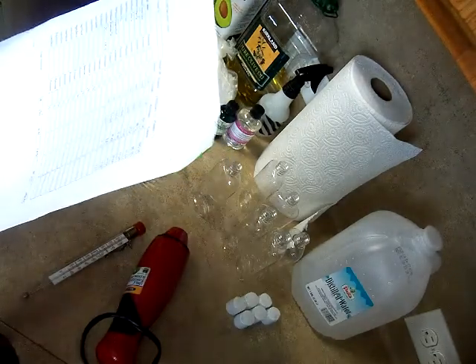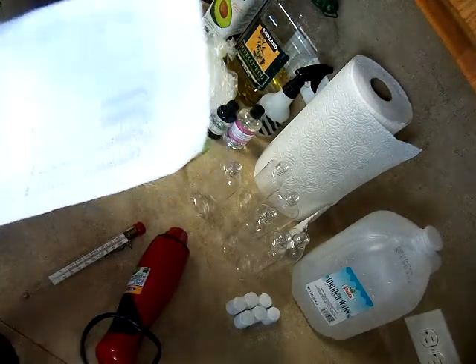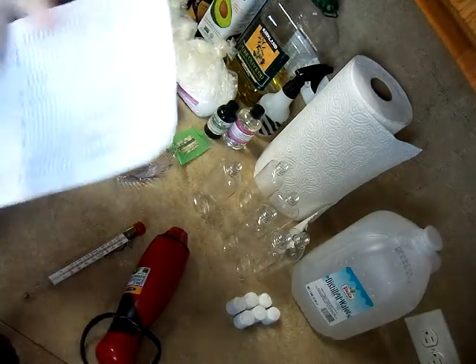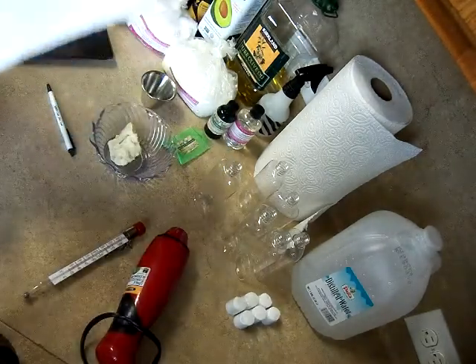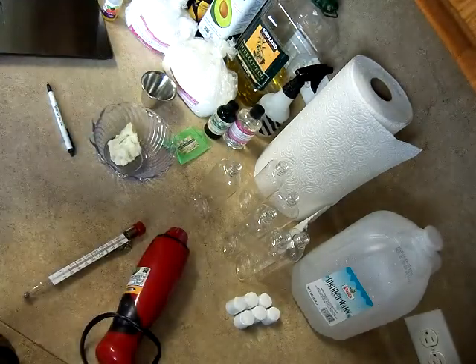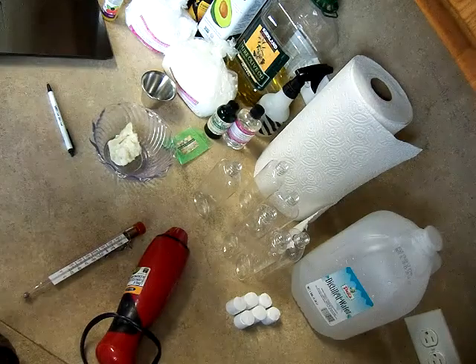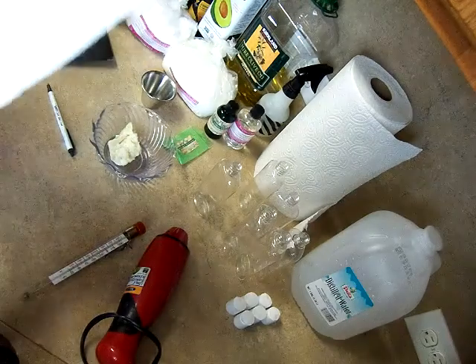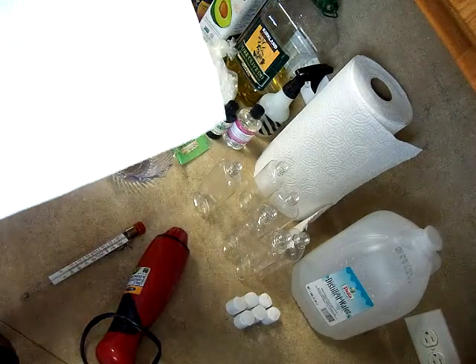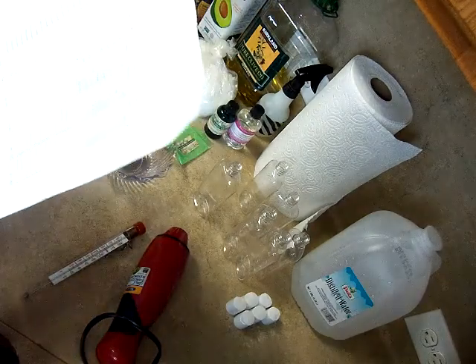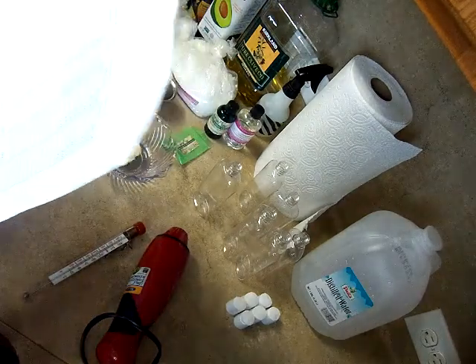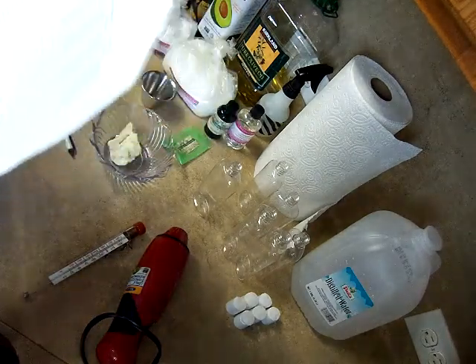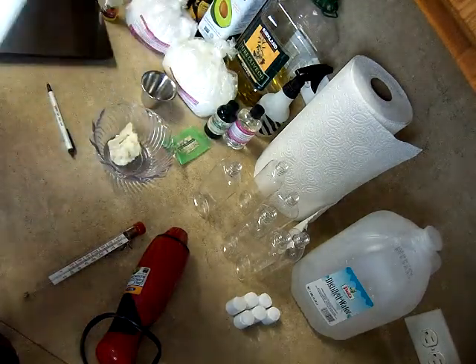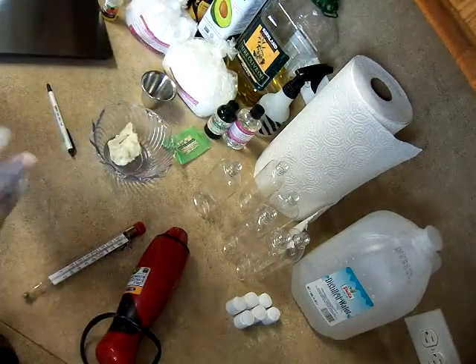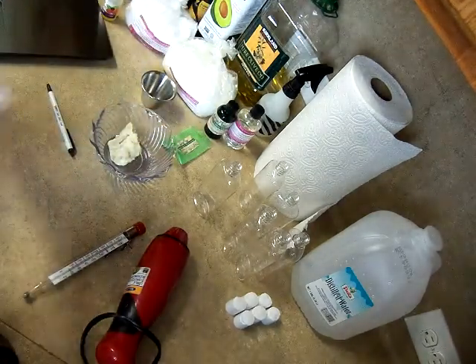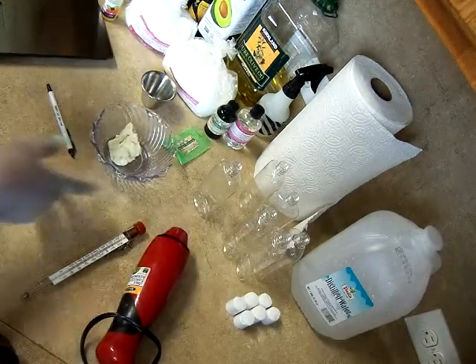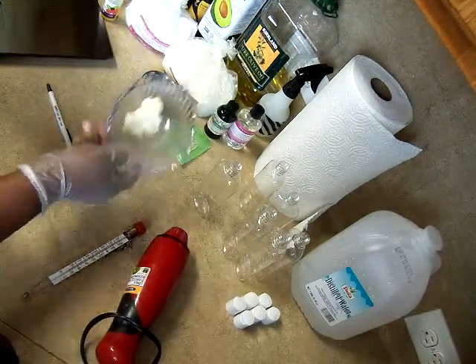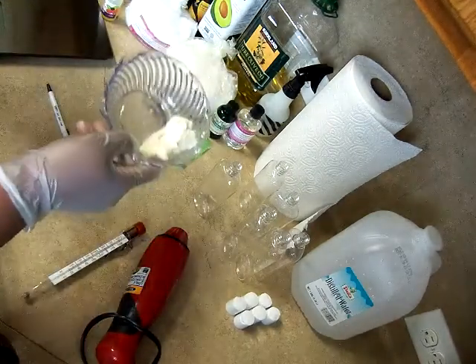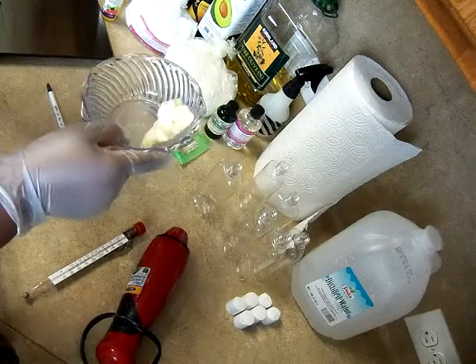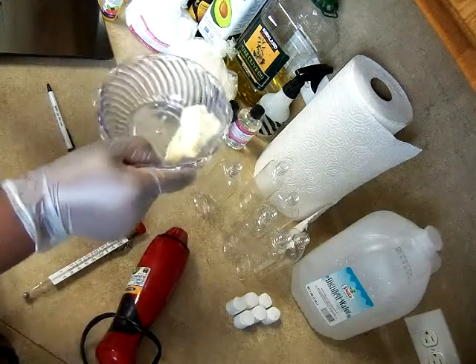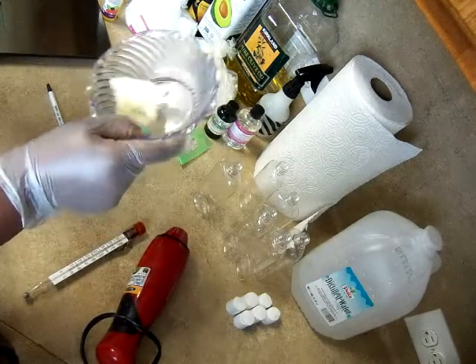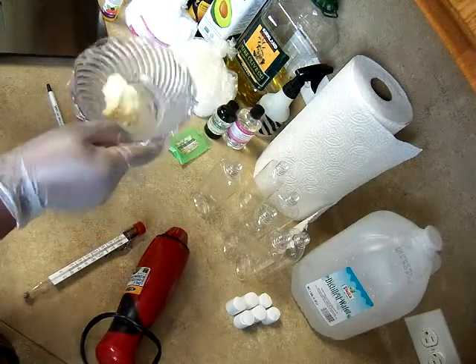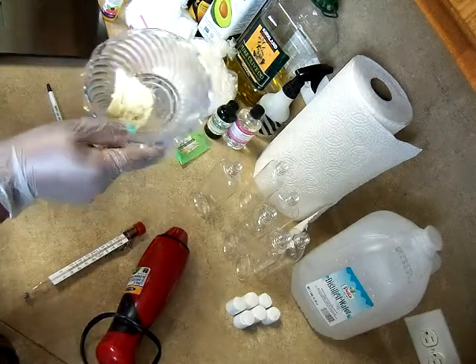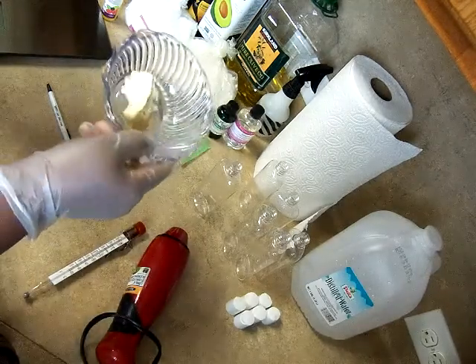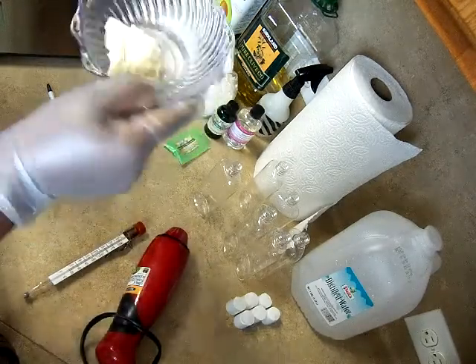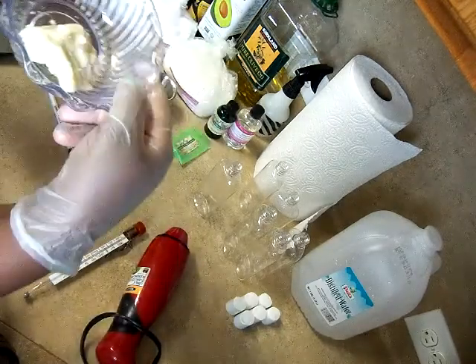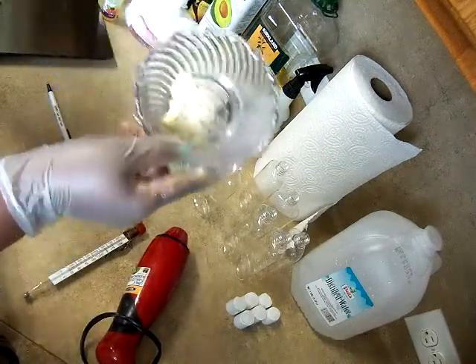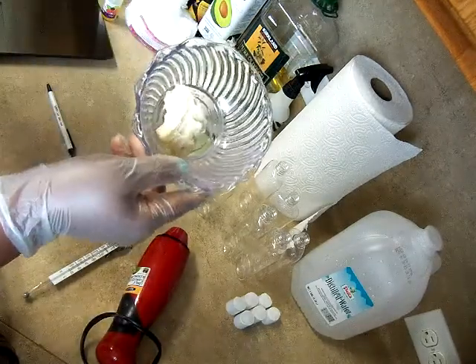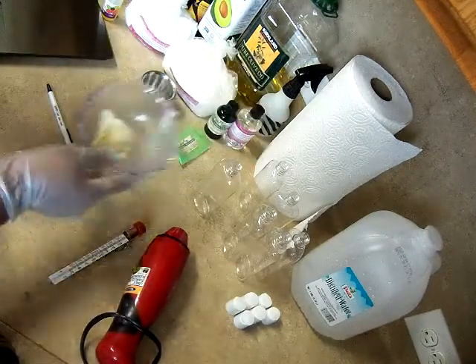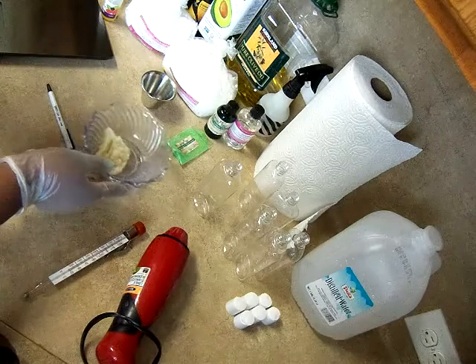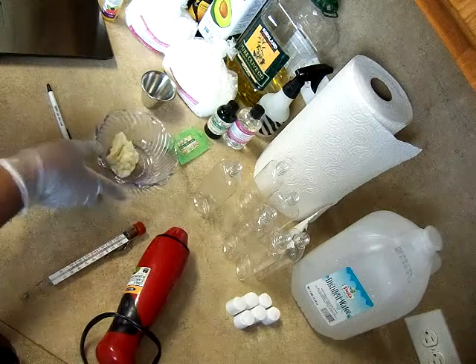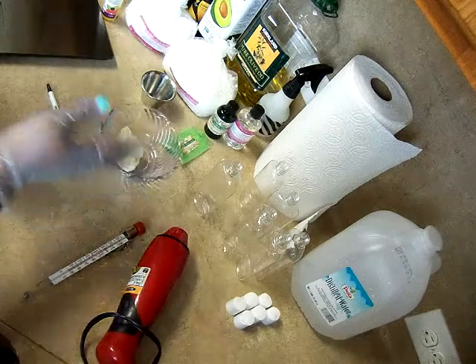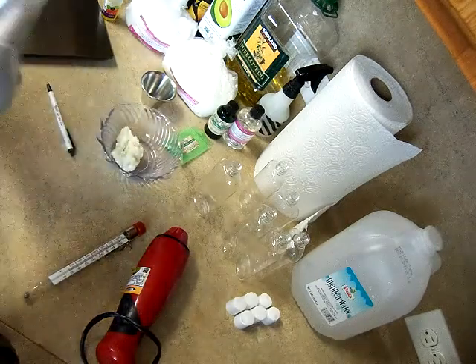Especially if you're soaping, you need to use distilled water as well. In addition to the water, we have some shea butter at 10%. I just took a chunk off from my stash.